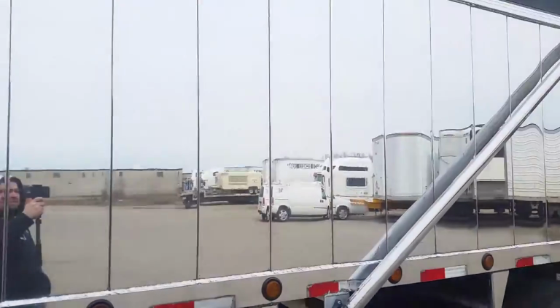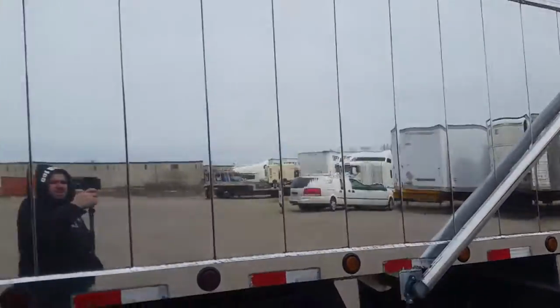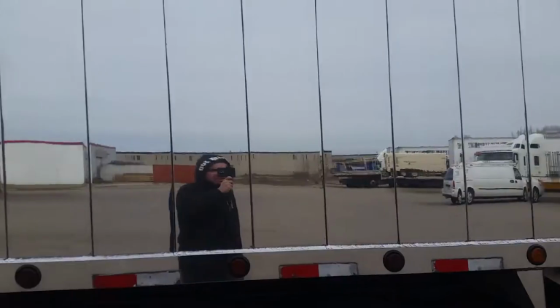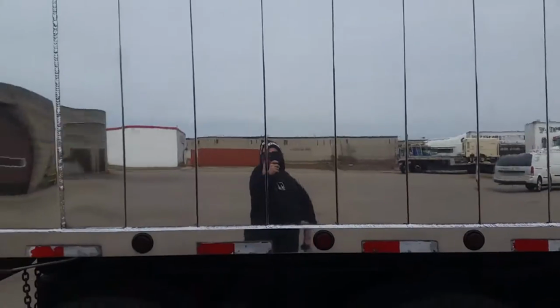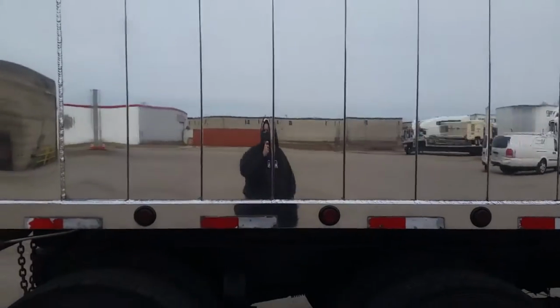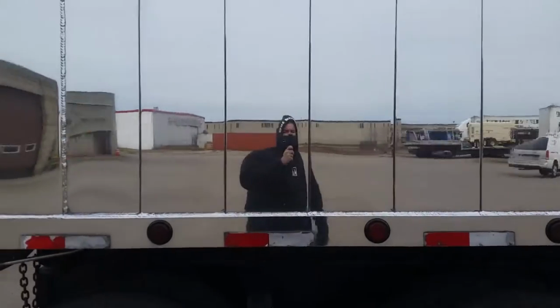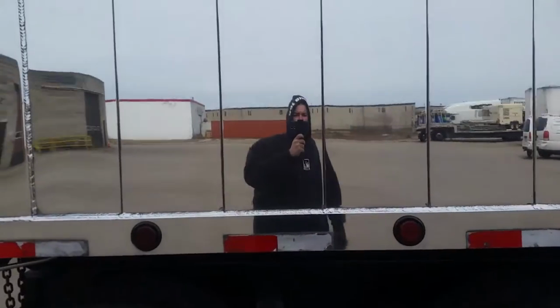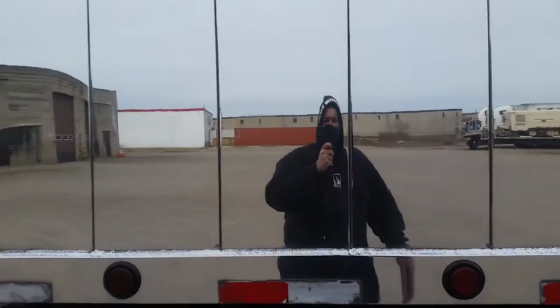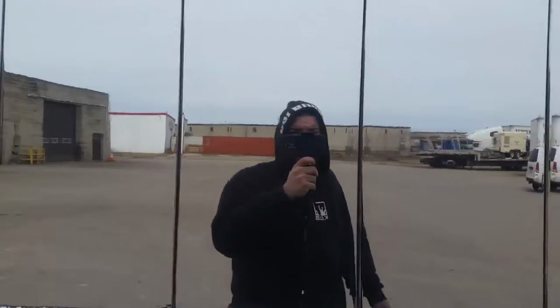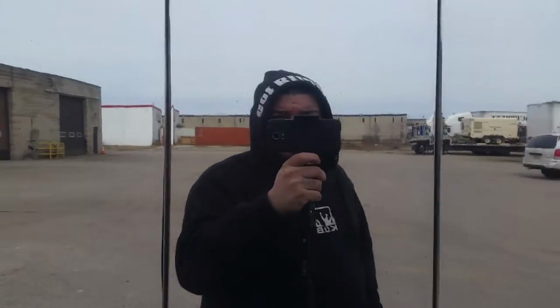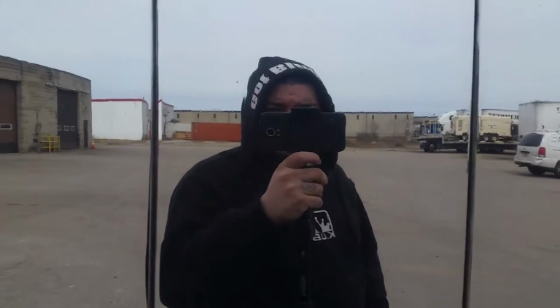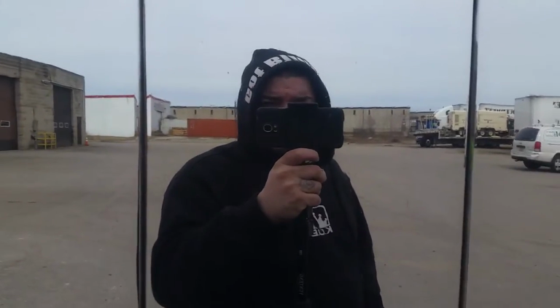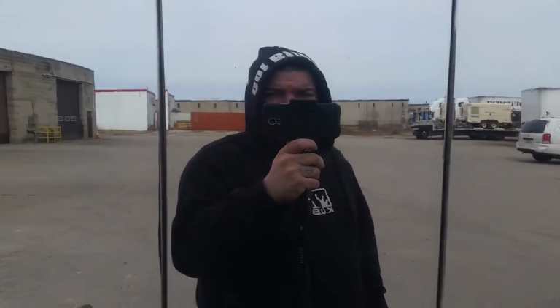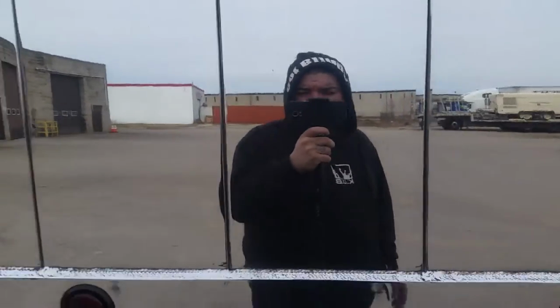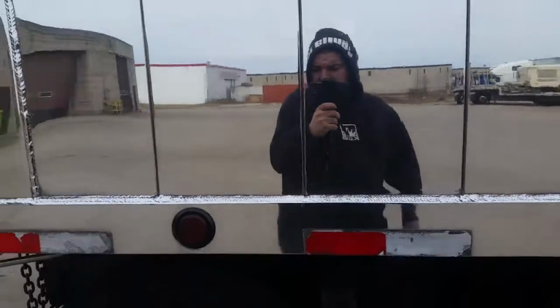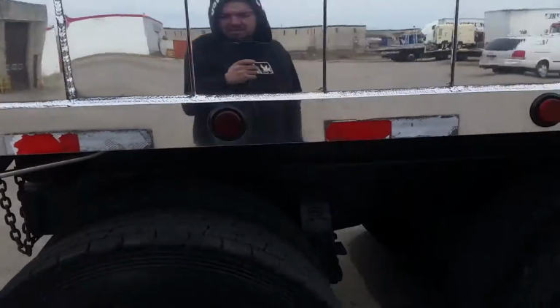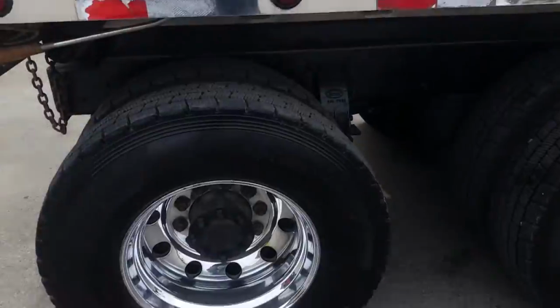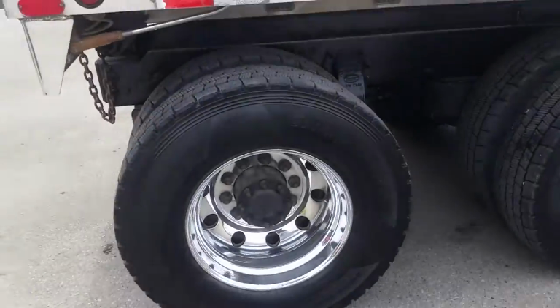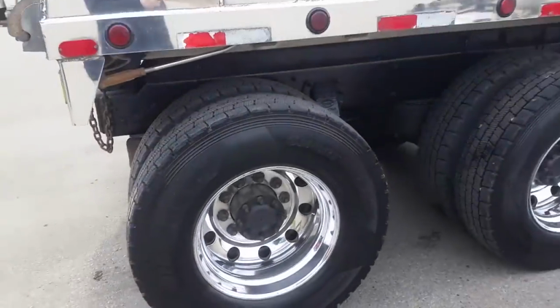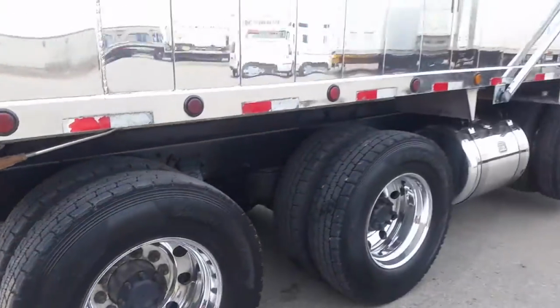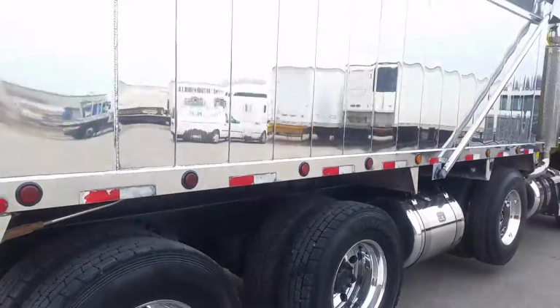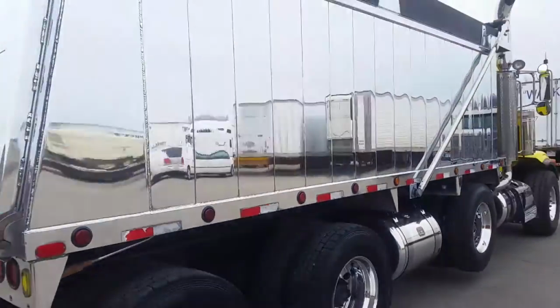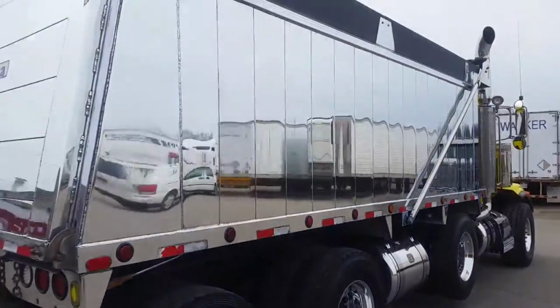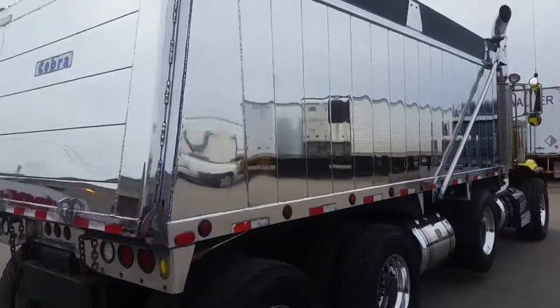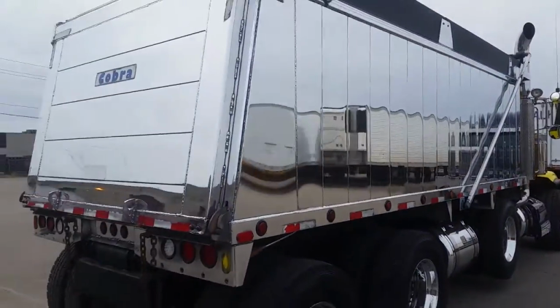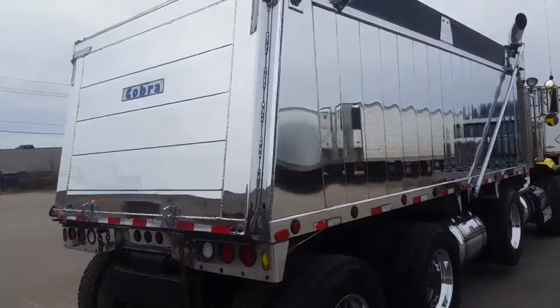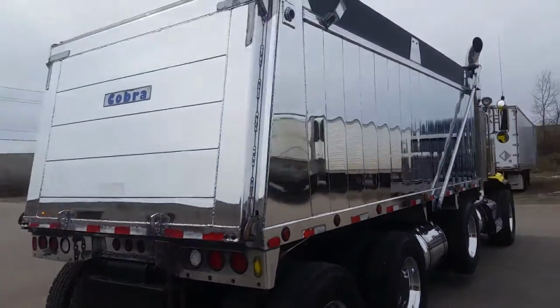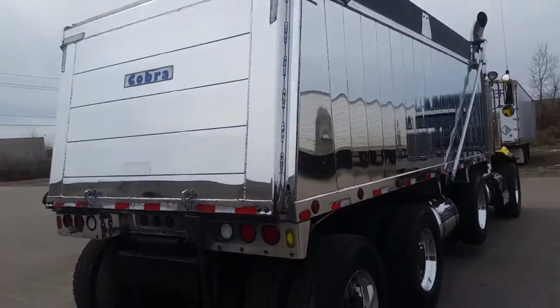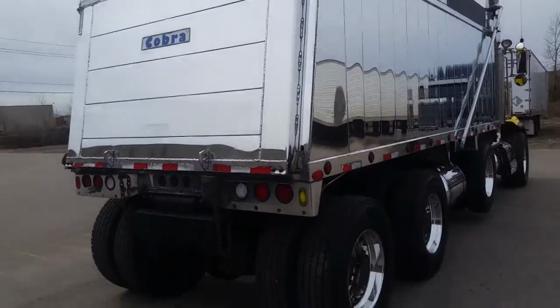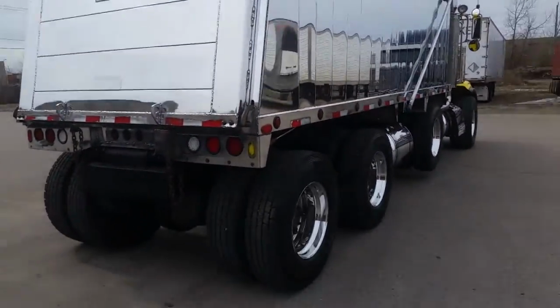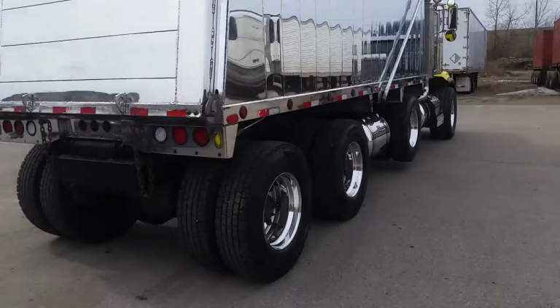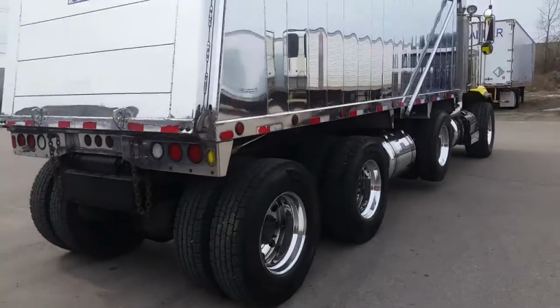Coming out of Toronto, Canada. Bling for you, brah. Still got a few touch-ups to do, but we're more or less finished.